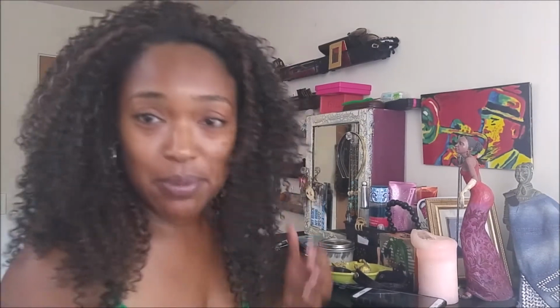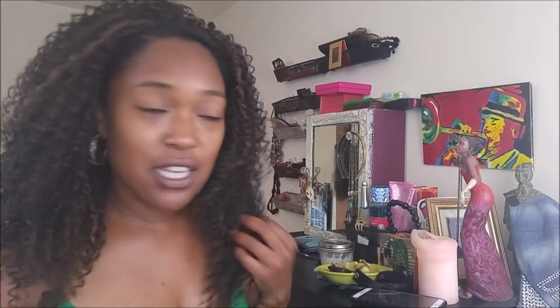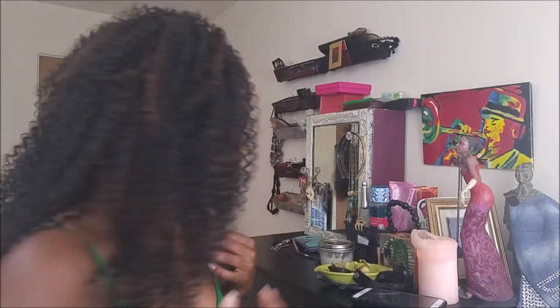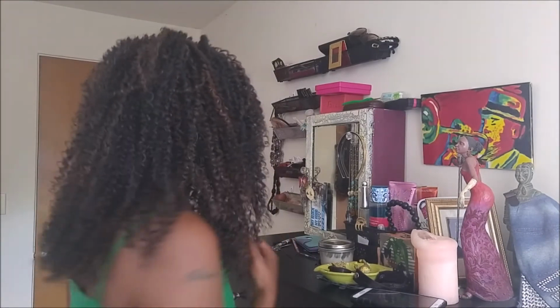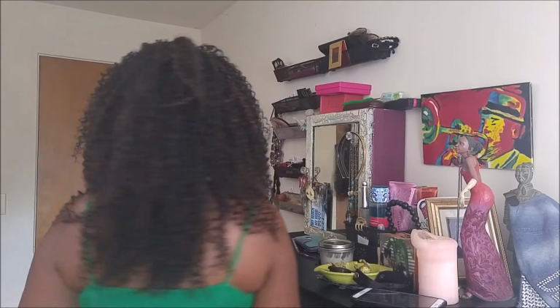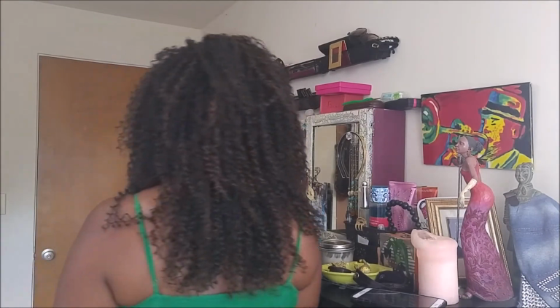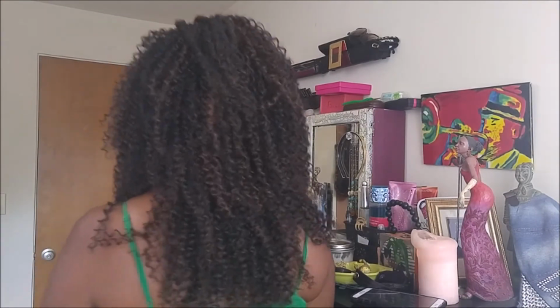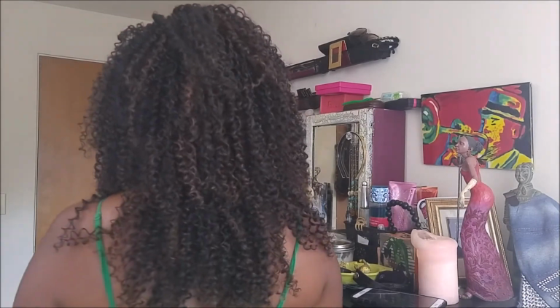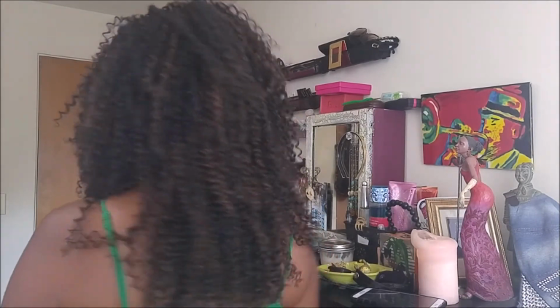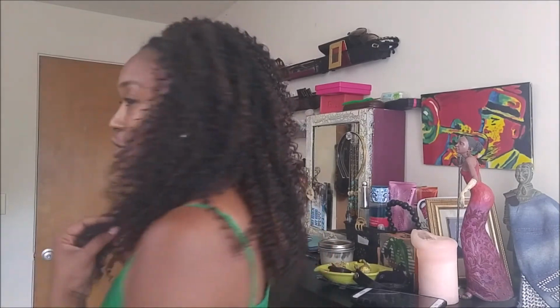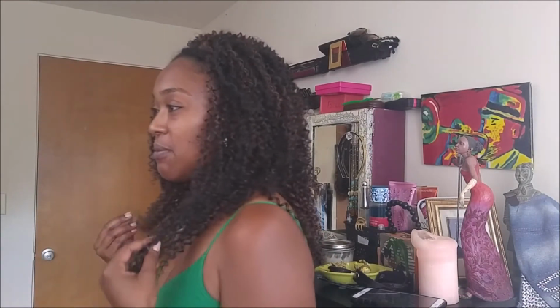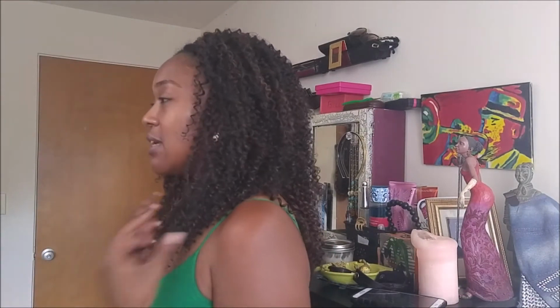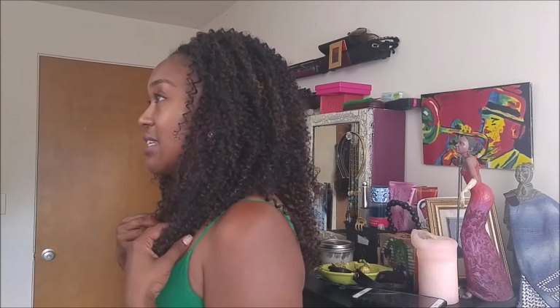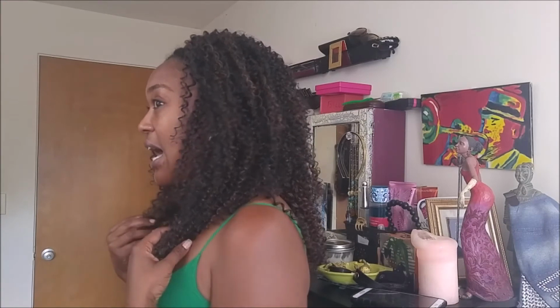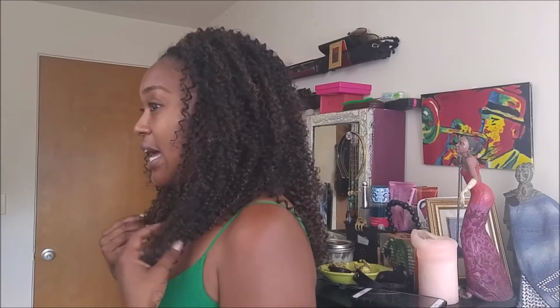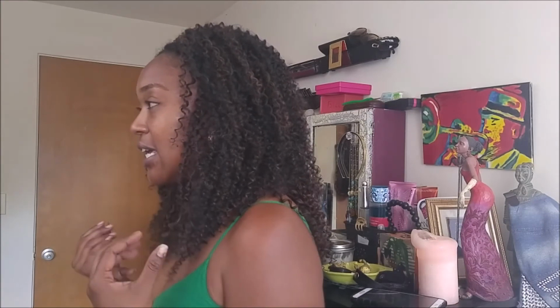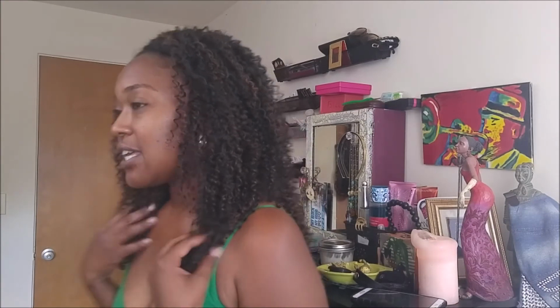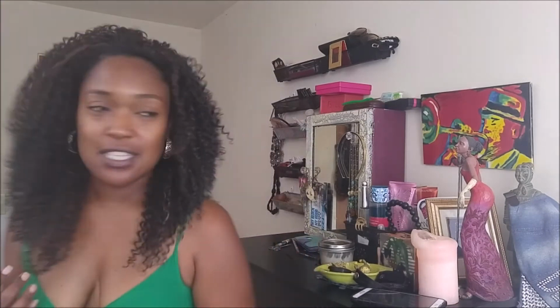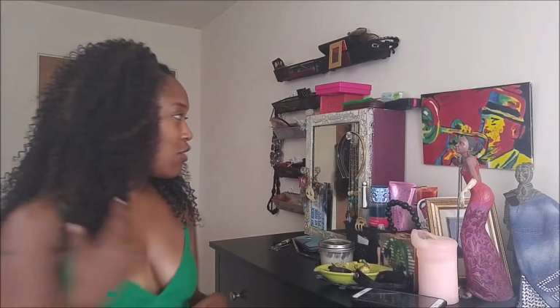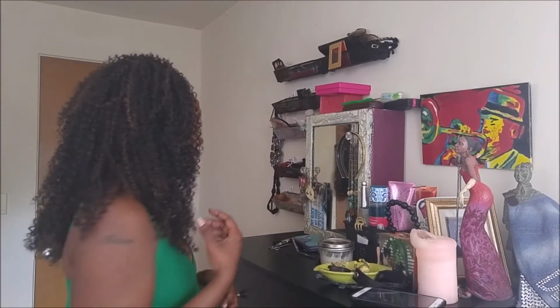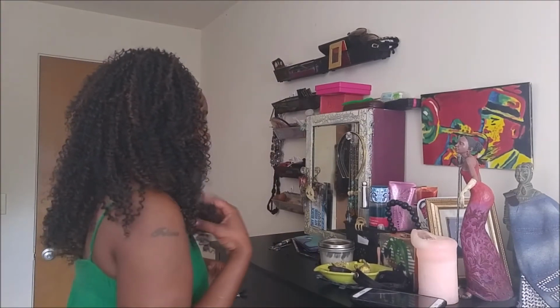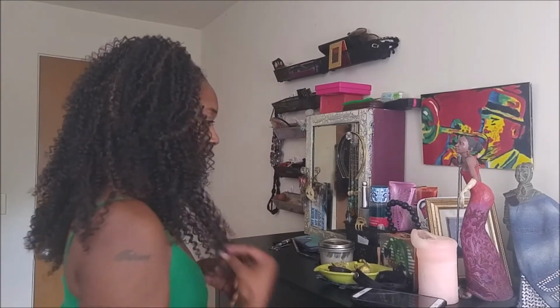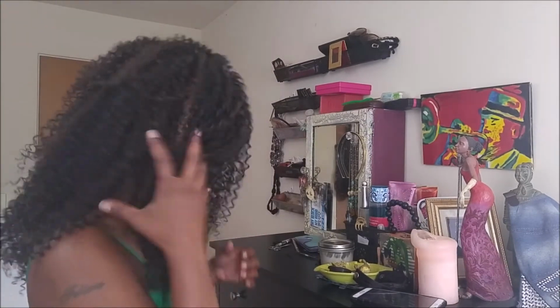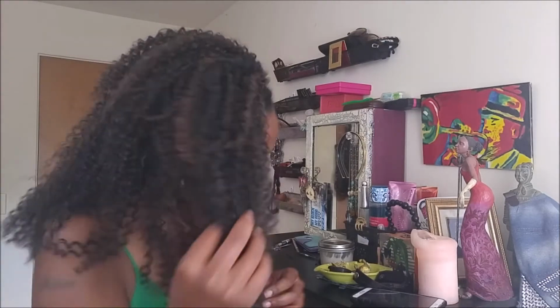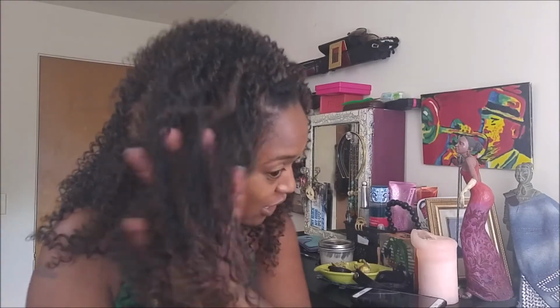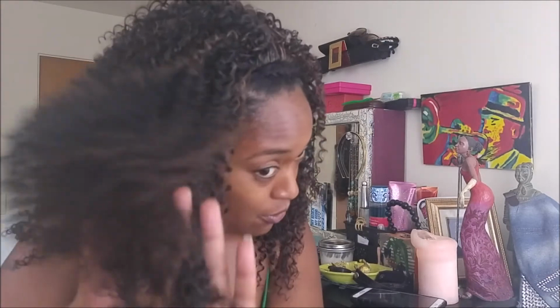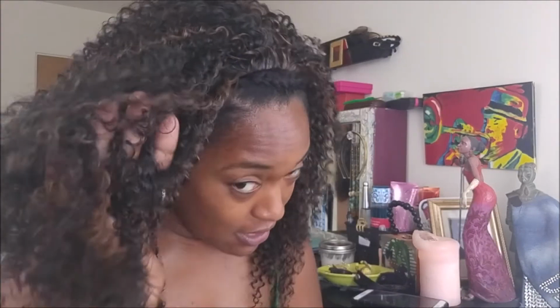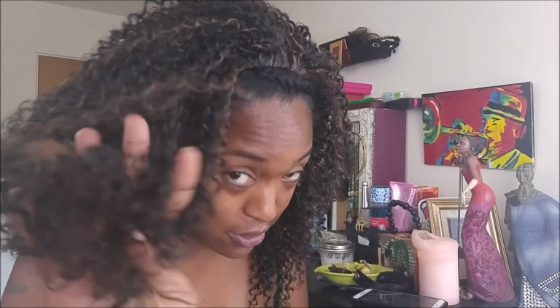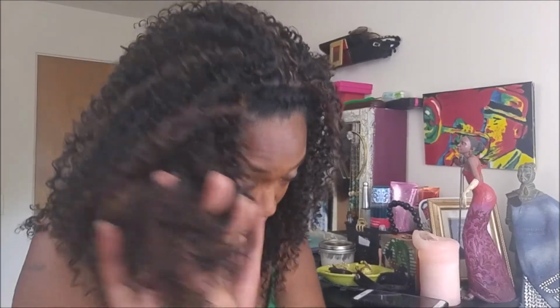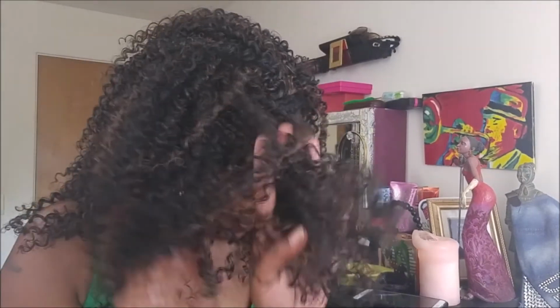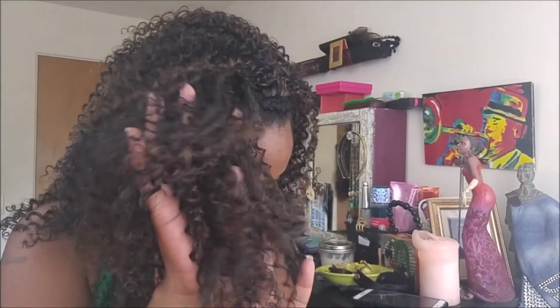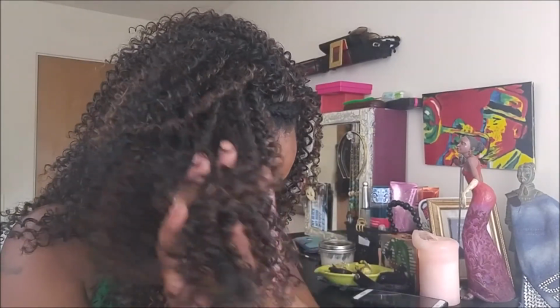I have not plucked any of the curls. This is her from the back, this is her from the side, this is her from the other side — checking out that color, it's 130.